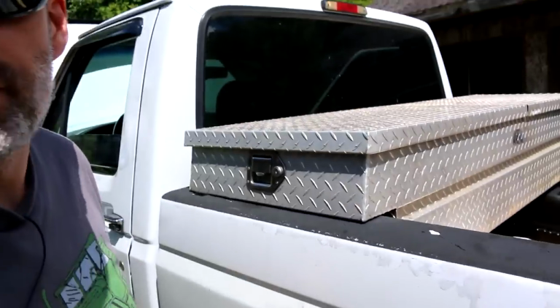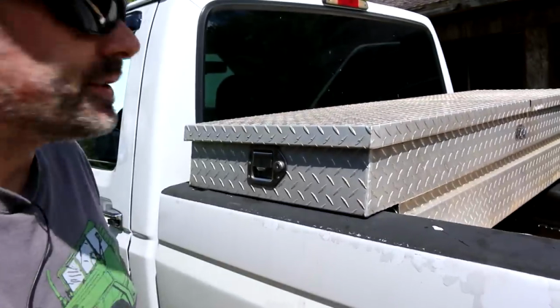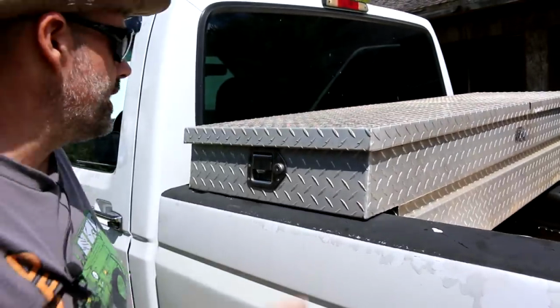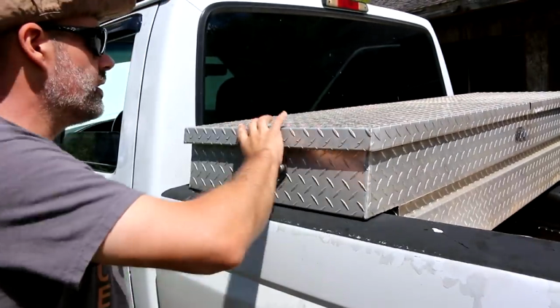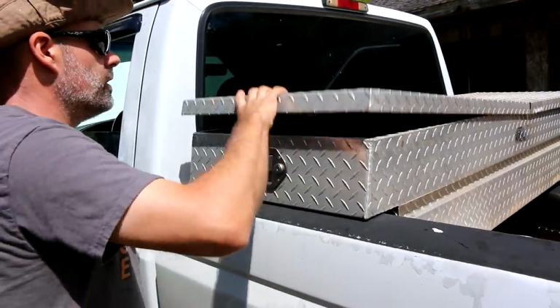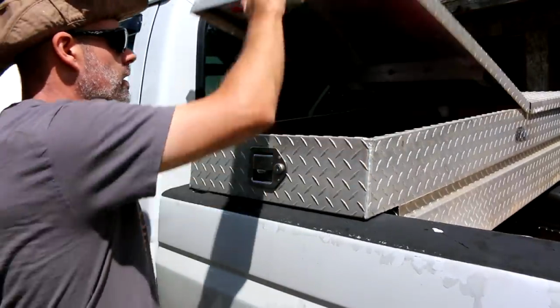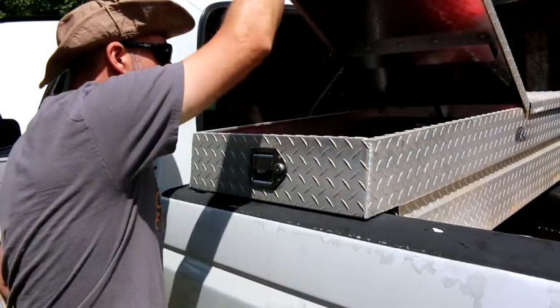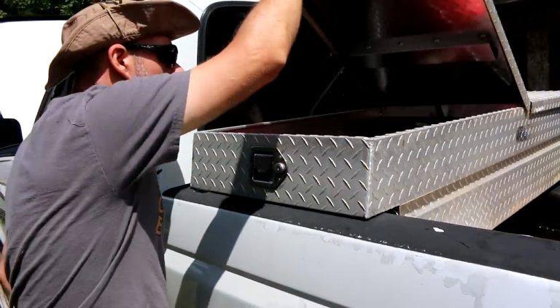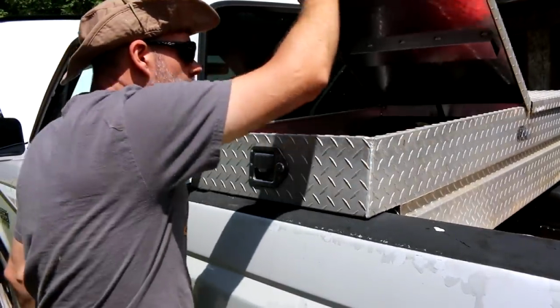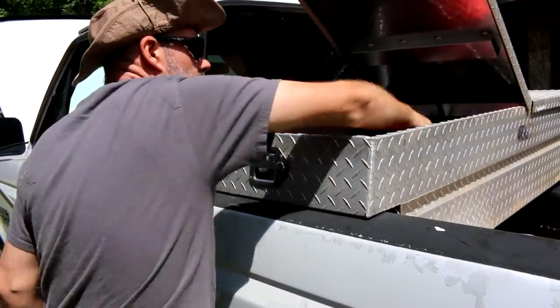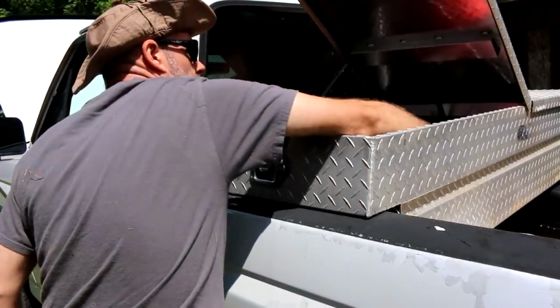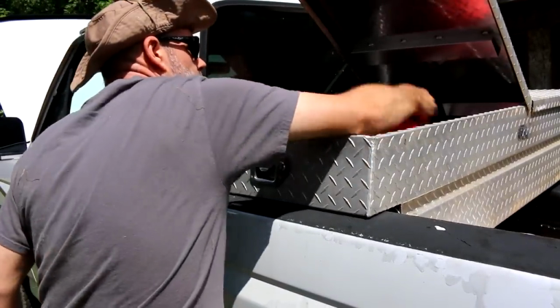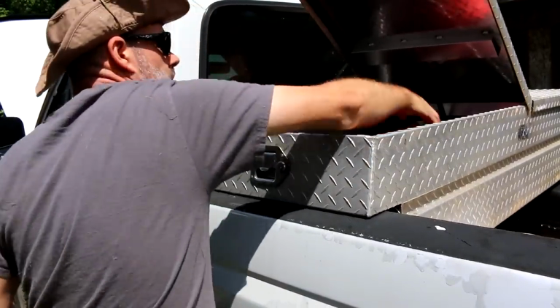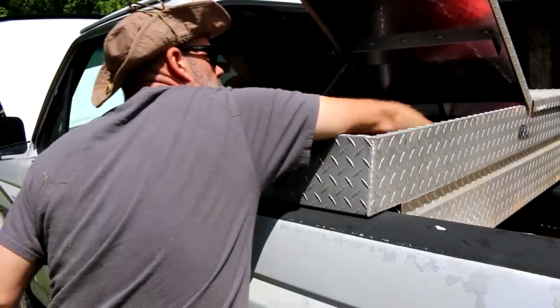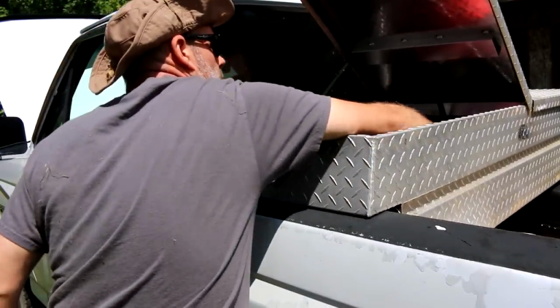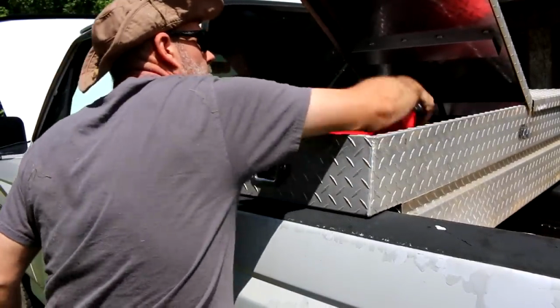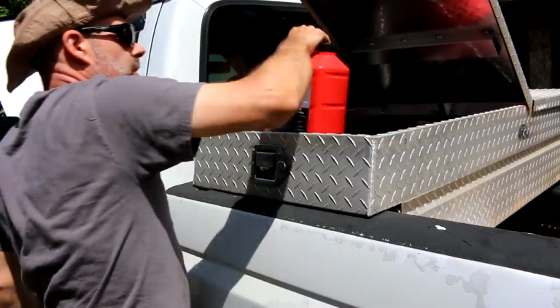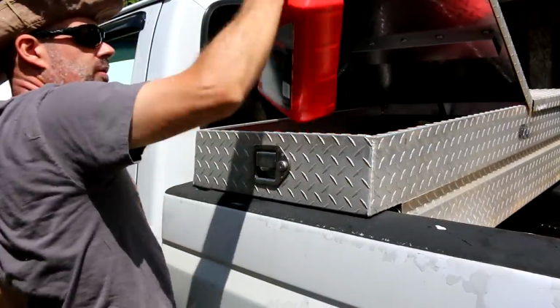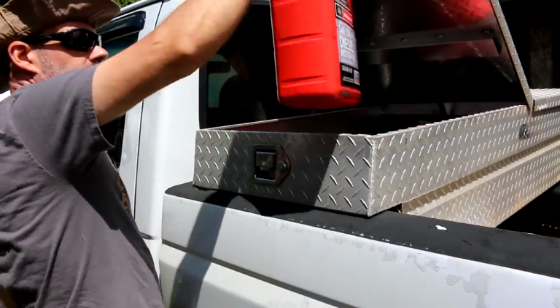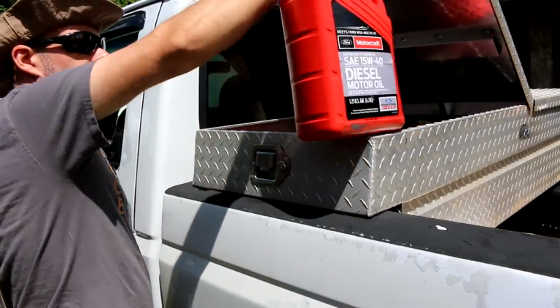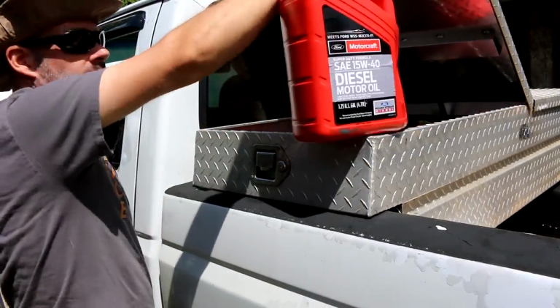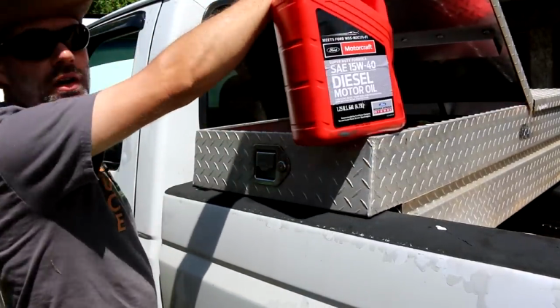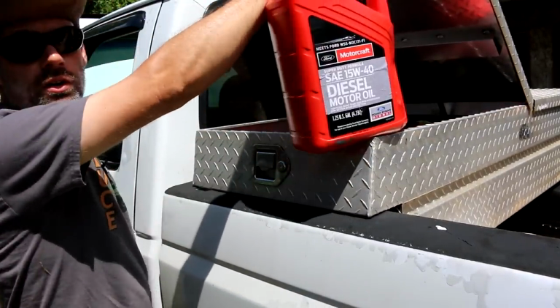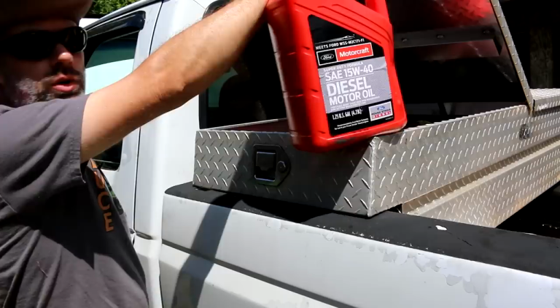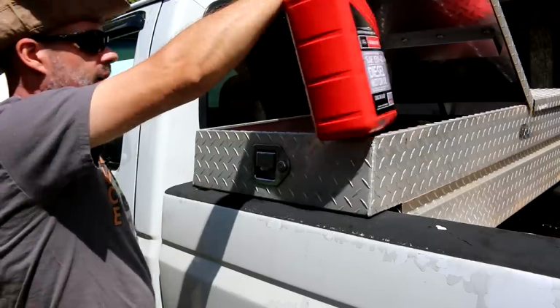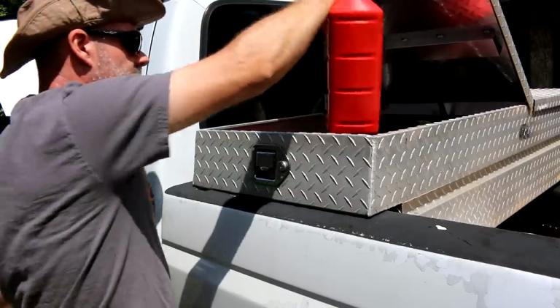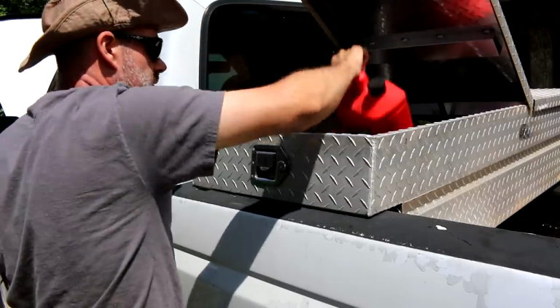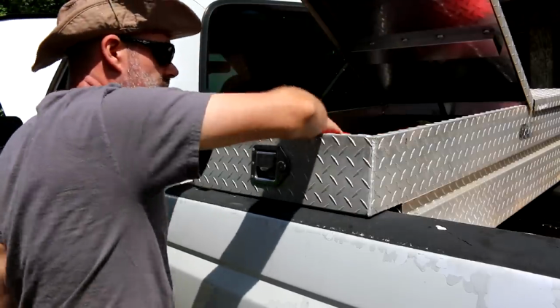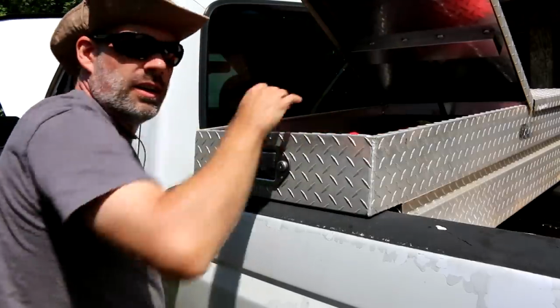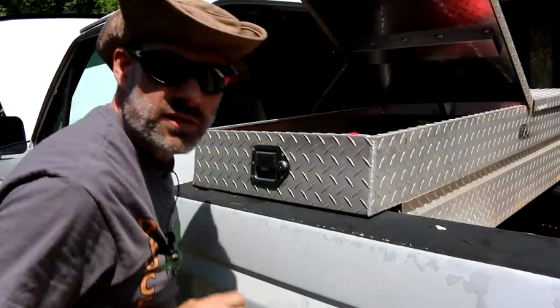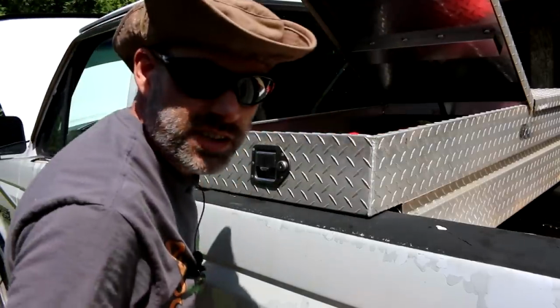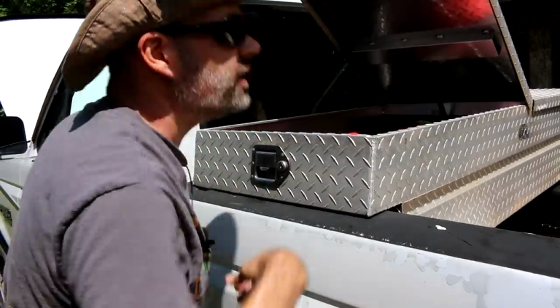I've got my oil here. I'll be using Motorcraft — it's very good stuff.